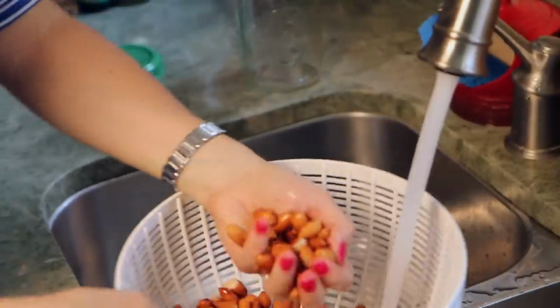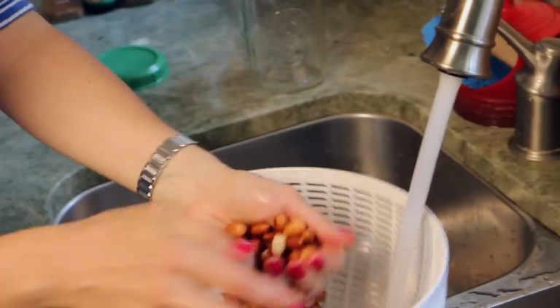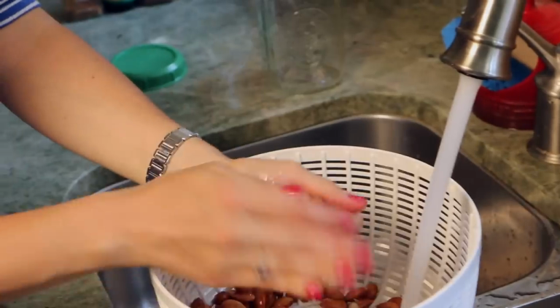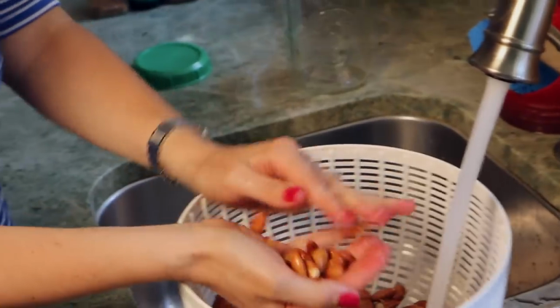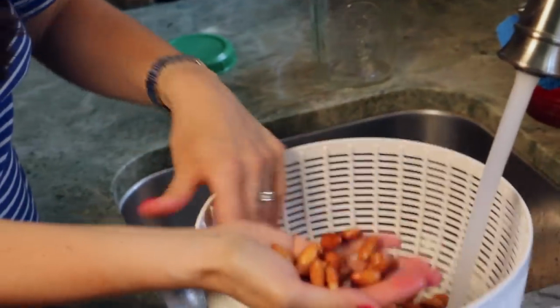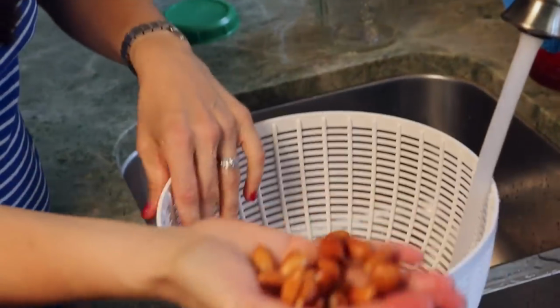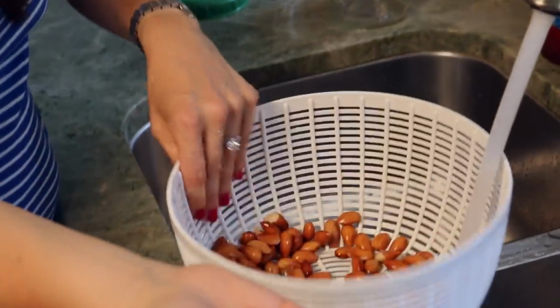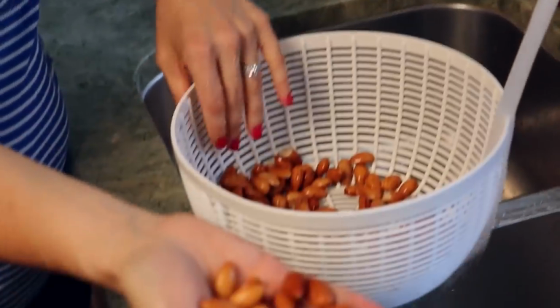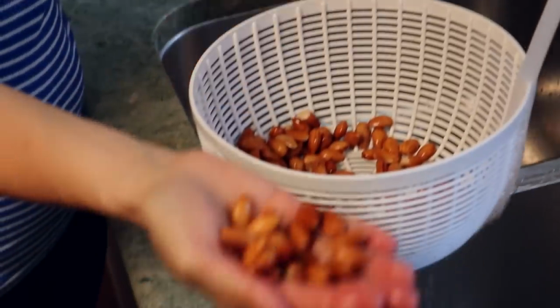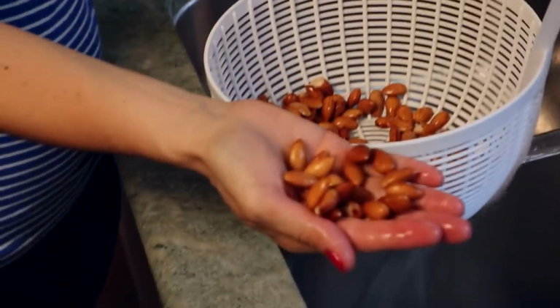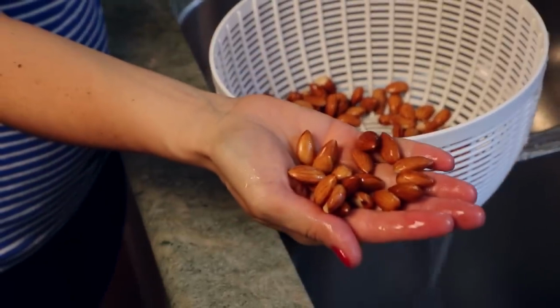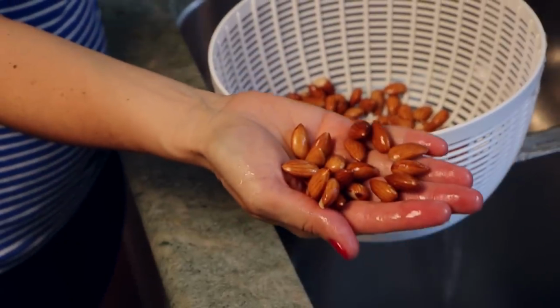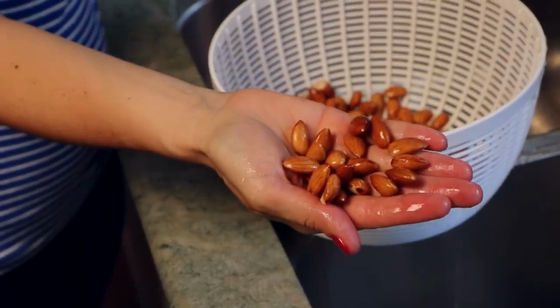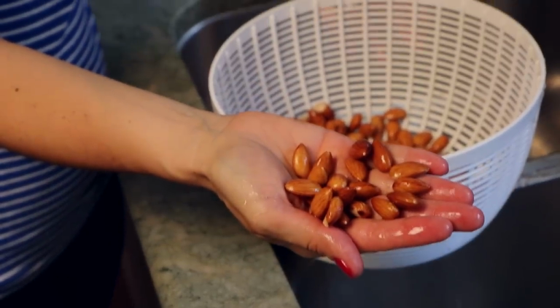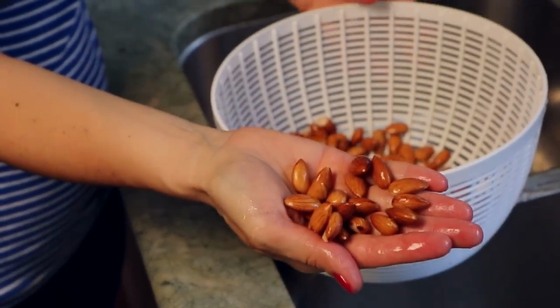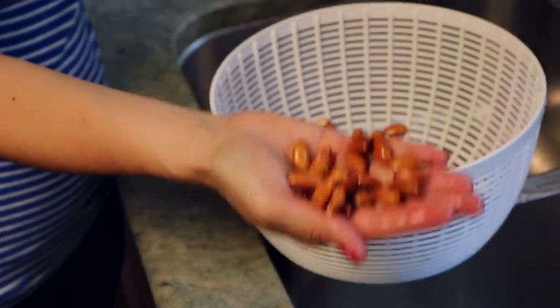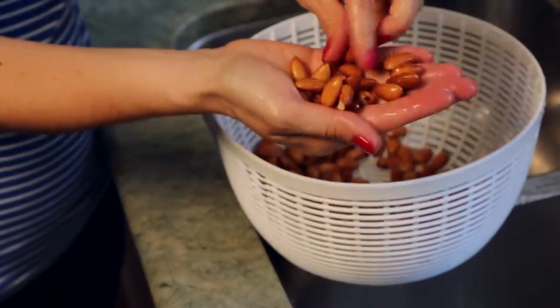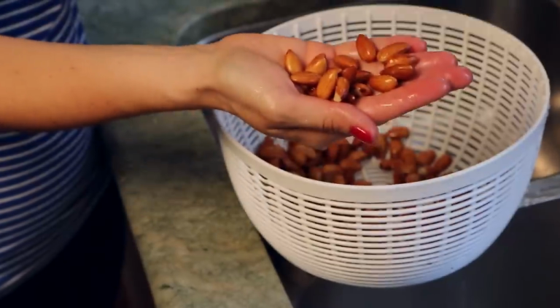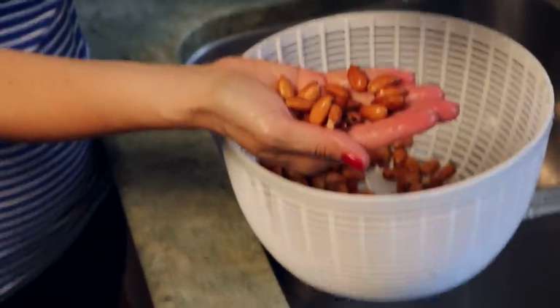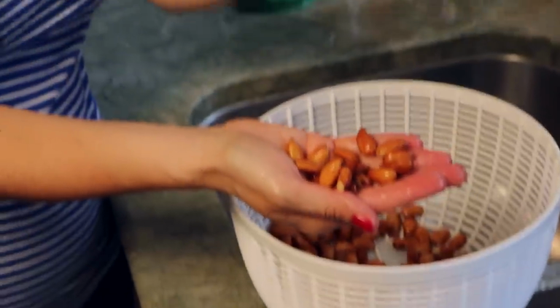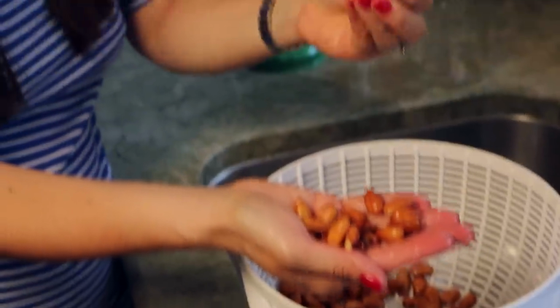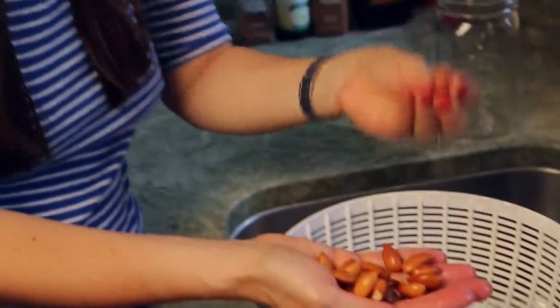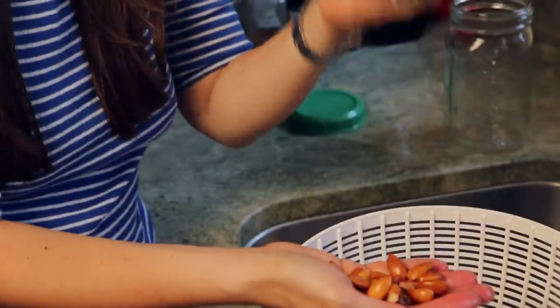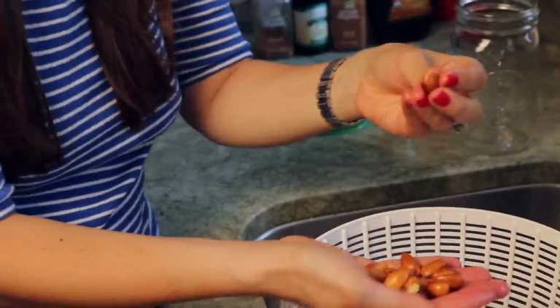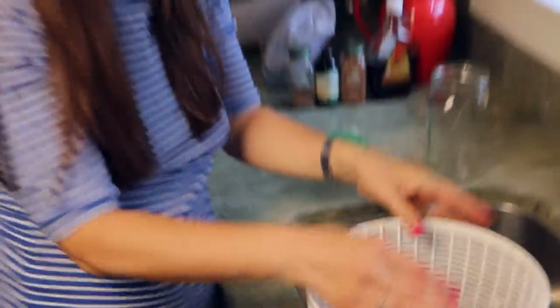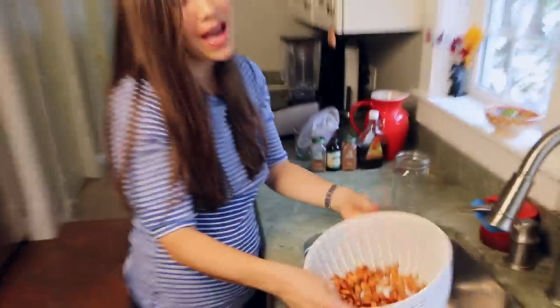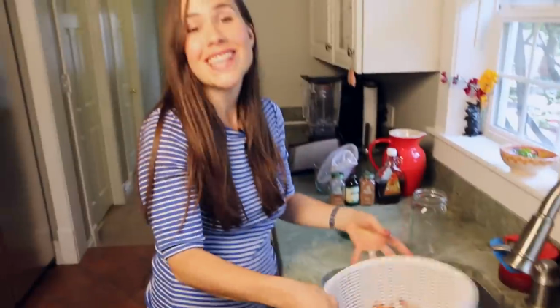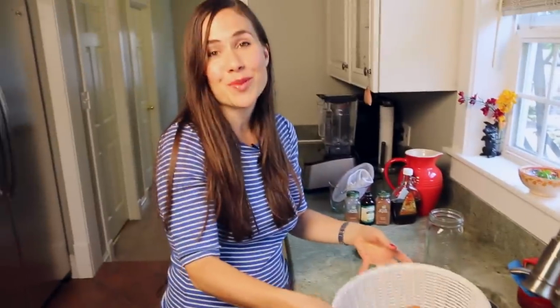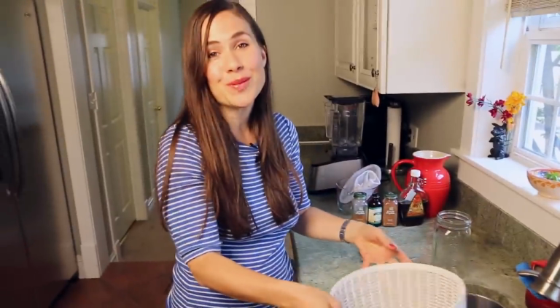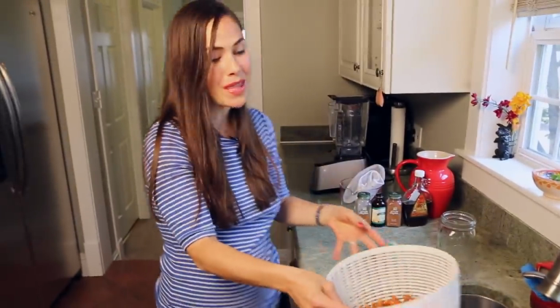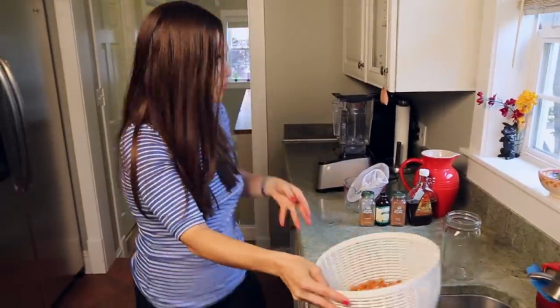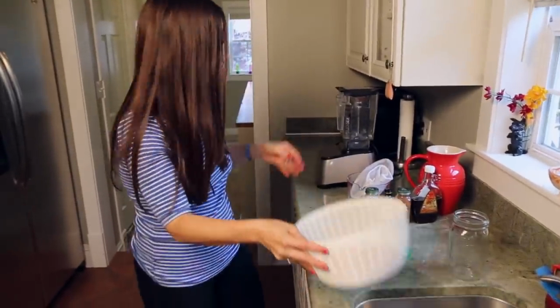As you can see, they're kind of swollen because they've absorbed some of that water. They're also soft, so it's going to be super easy to blend them. And that's the next thing we're going to do — put them into the blender.